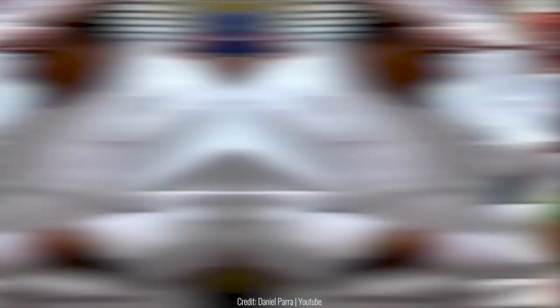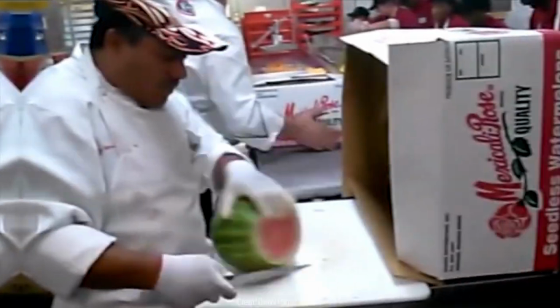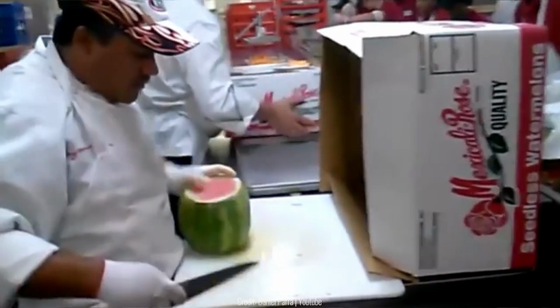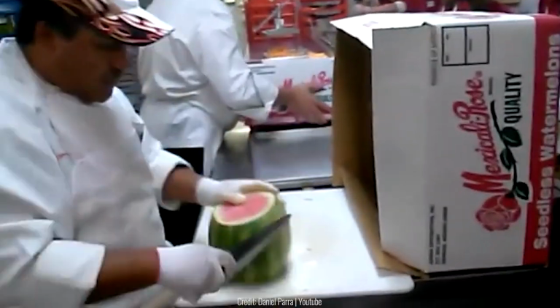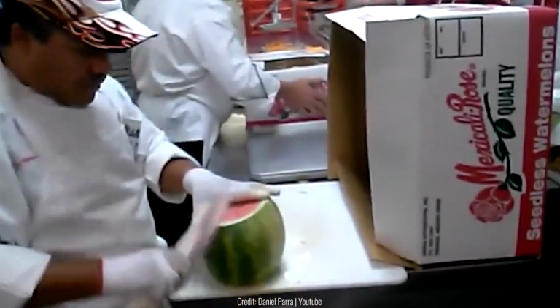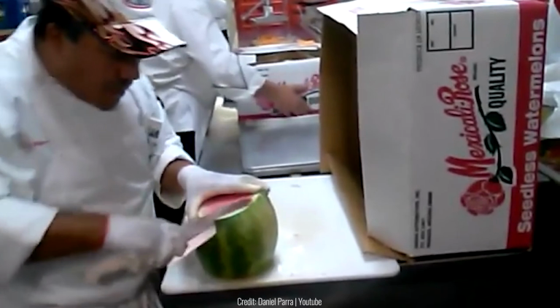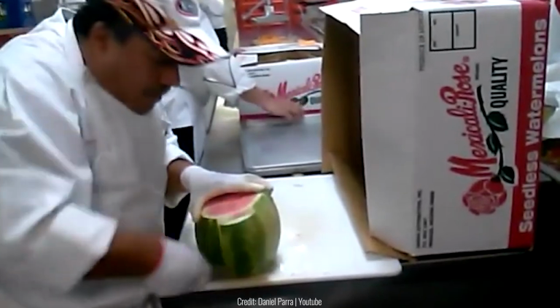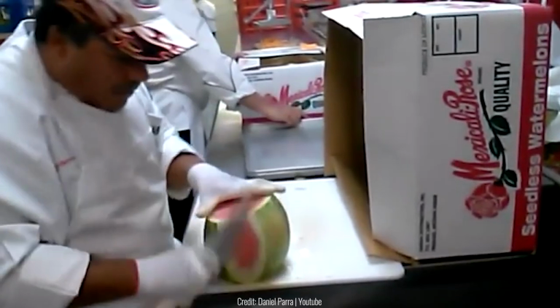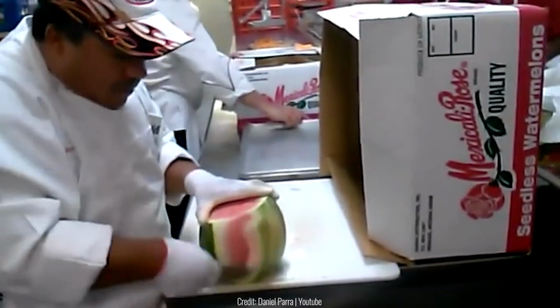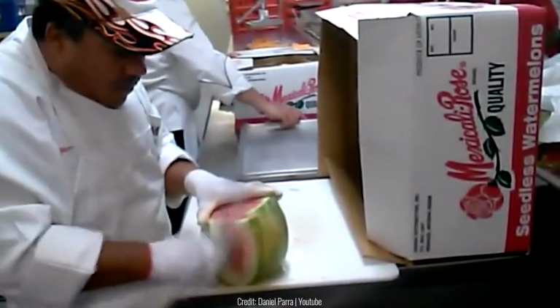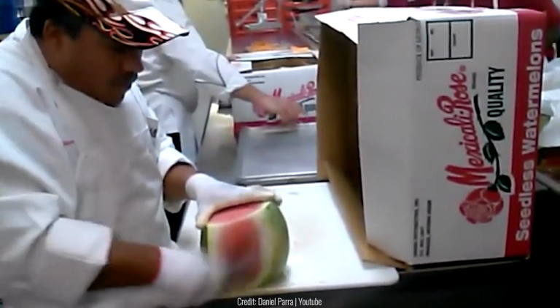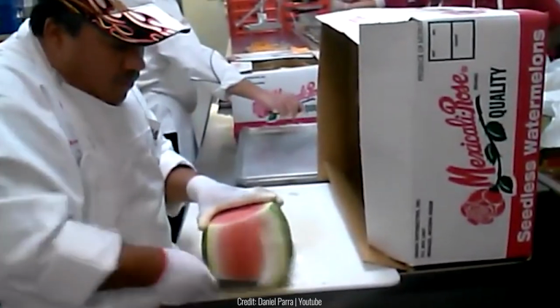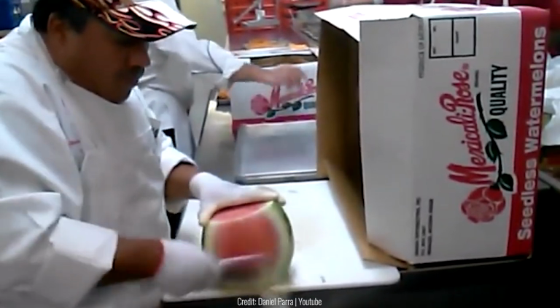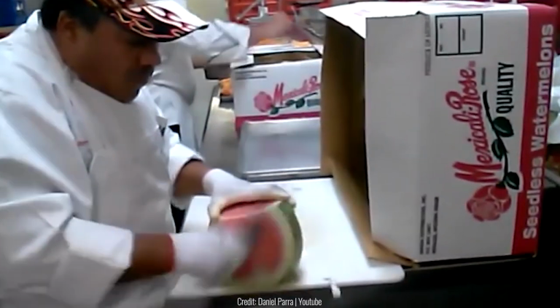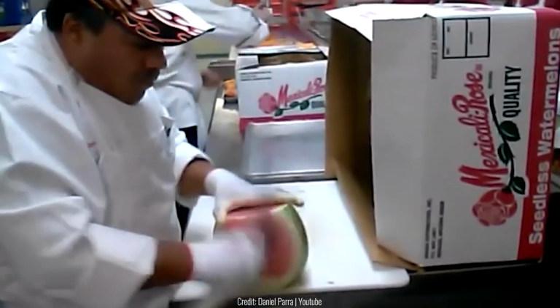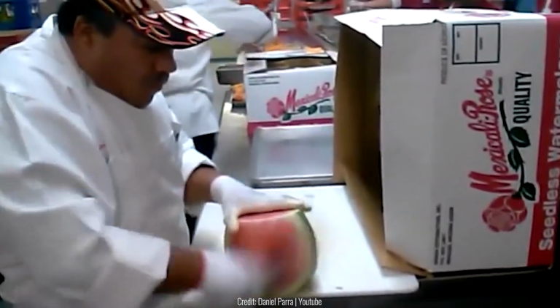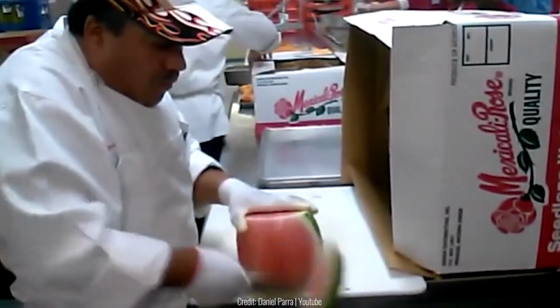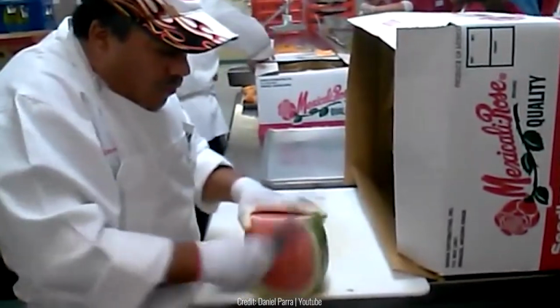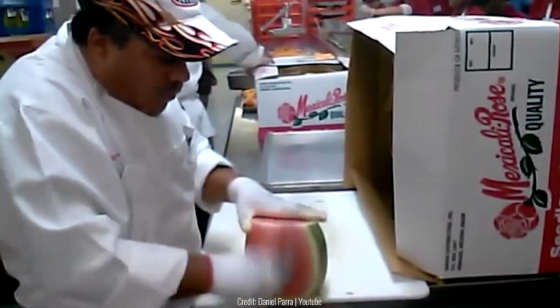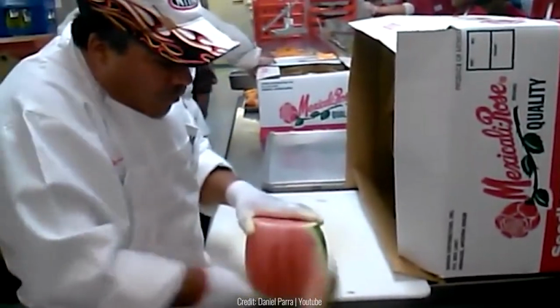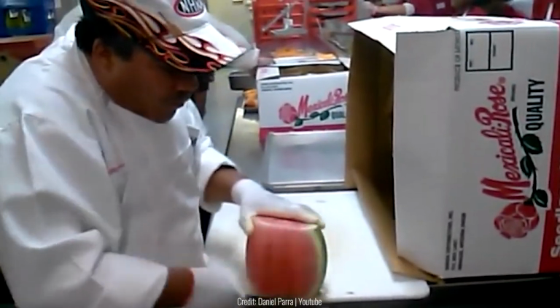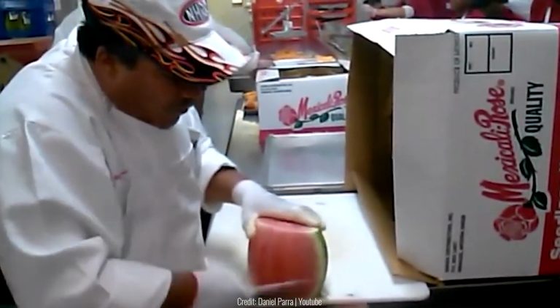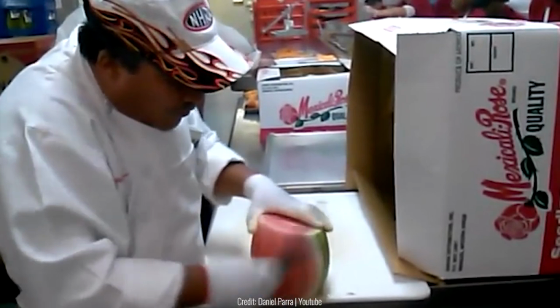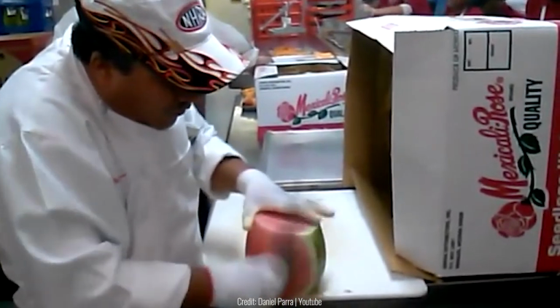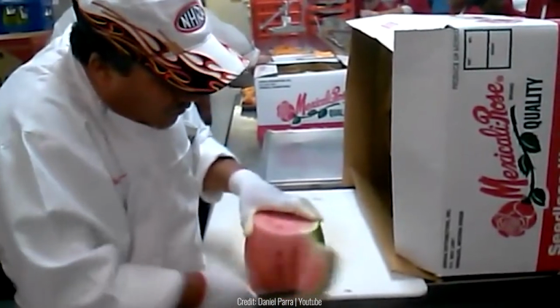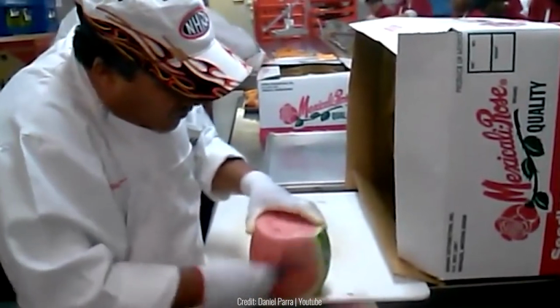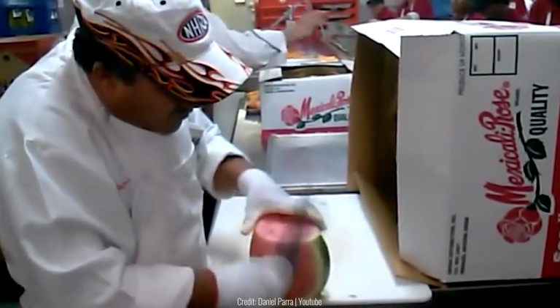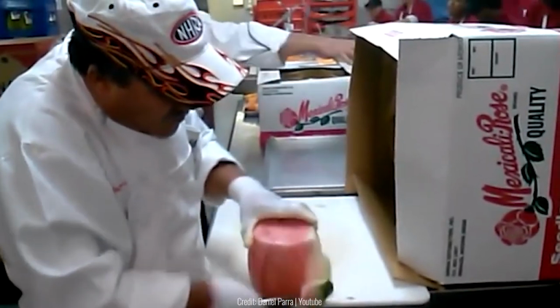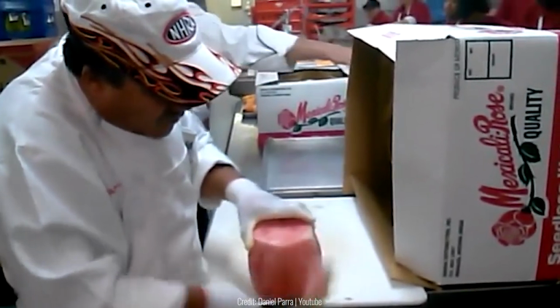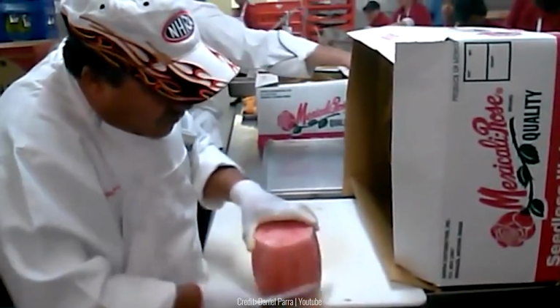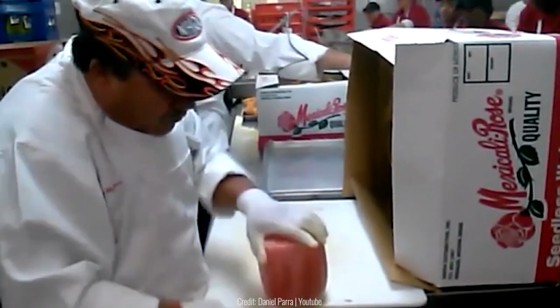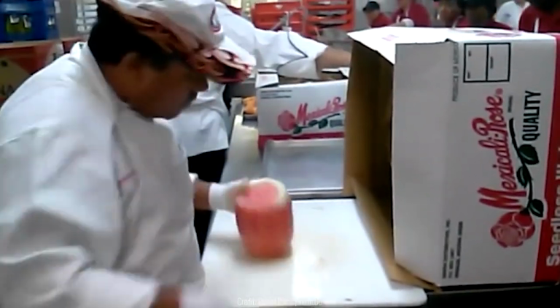This guy's like a real-life fruit ninja. It's like the knife is an extension of his arm. Look at how fast he's doing it too — almost better than a machine could do it.